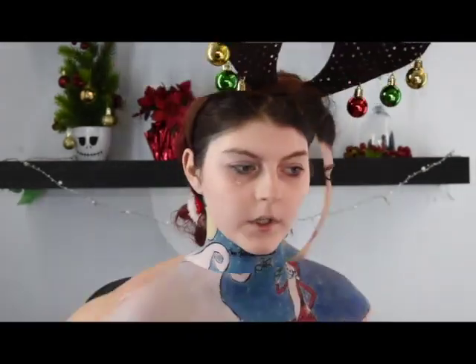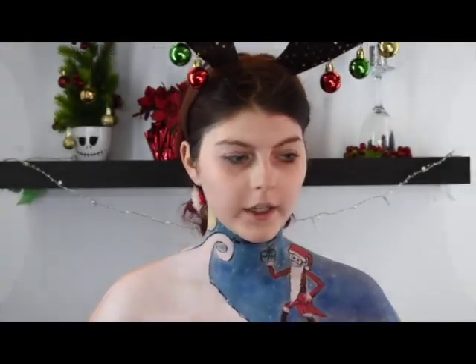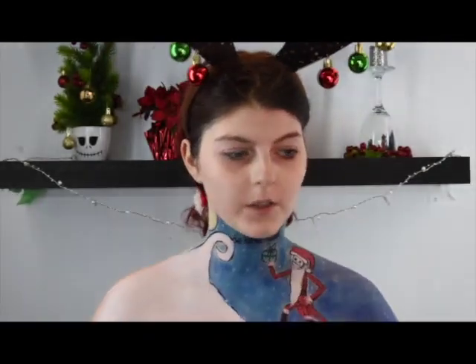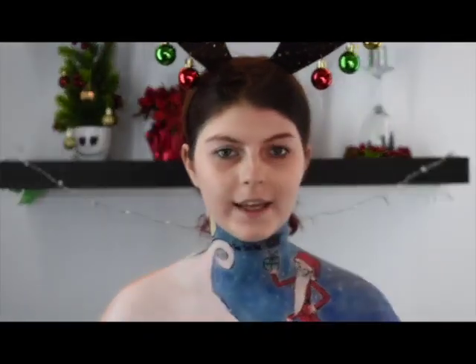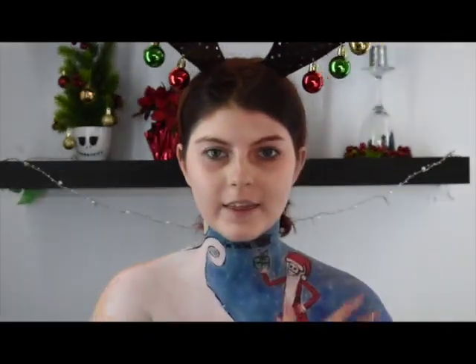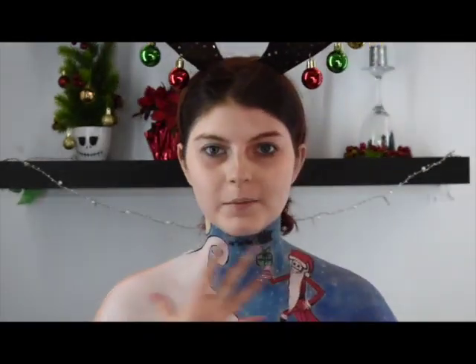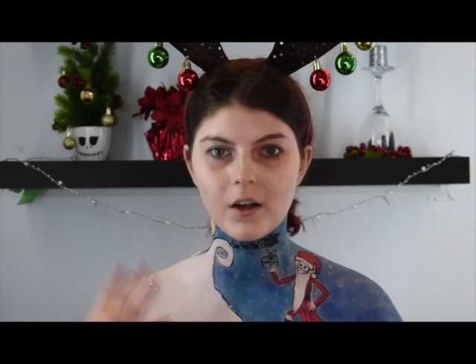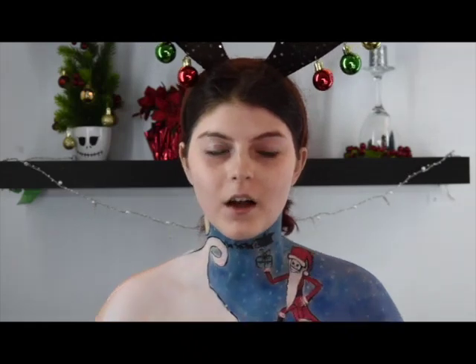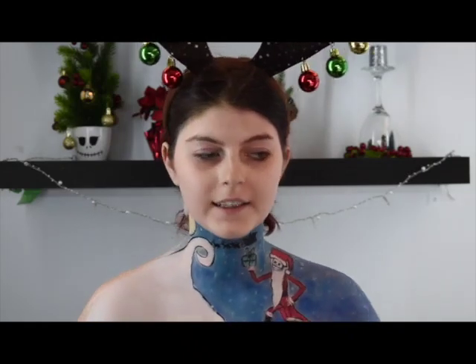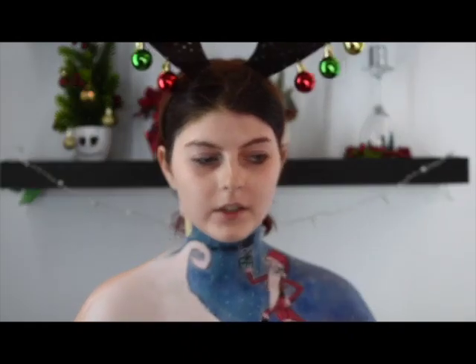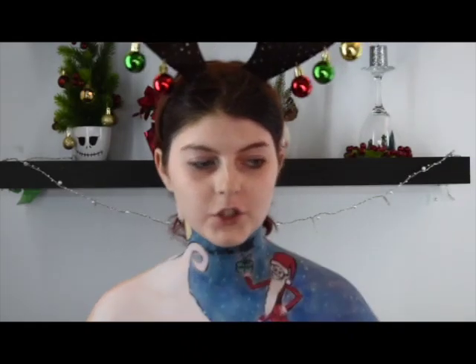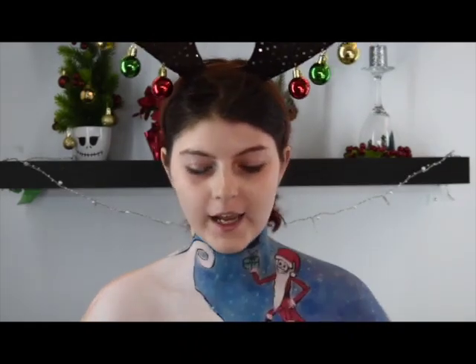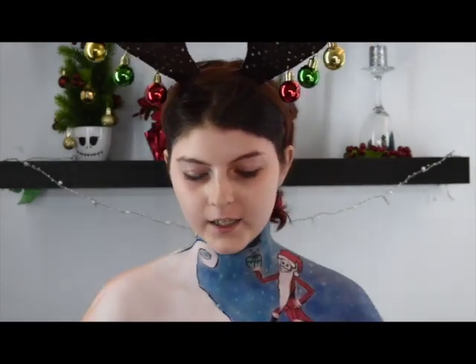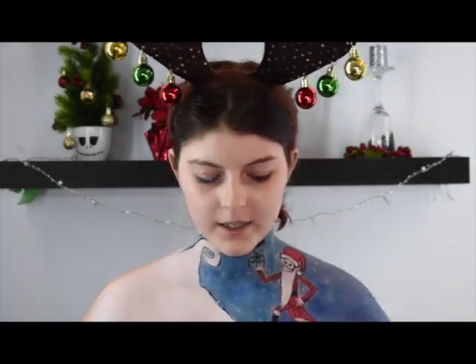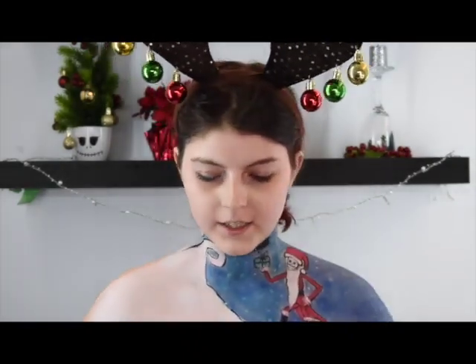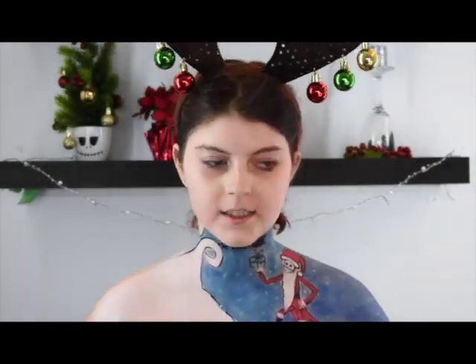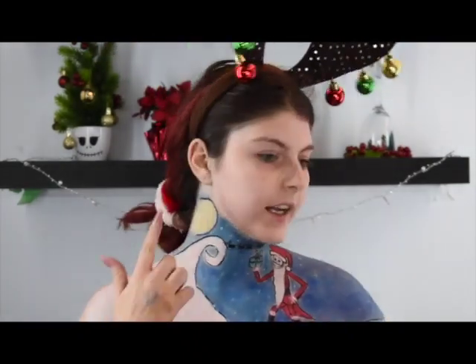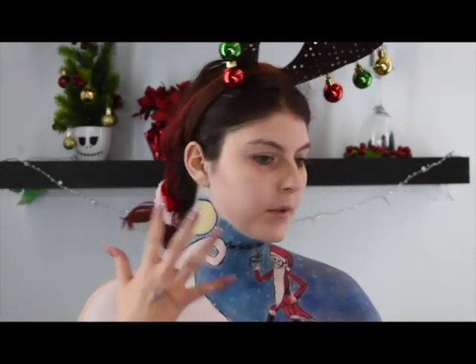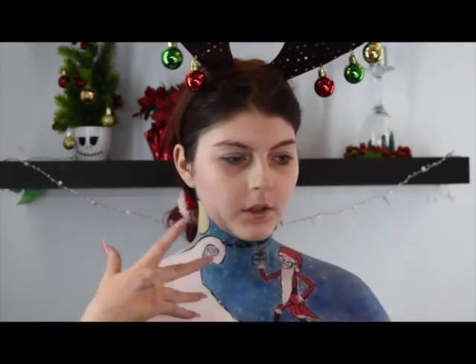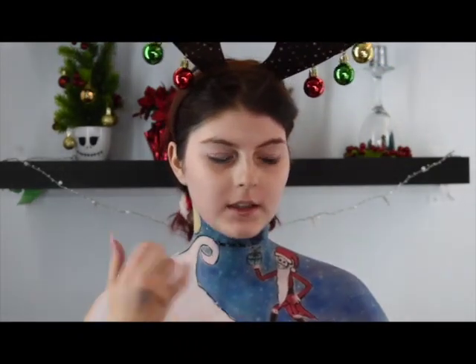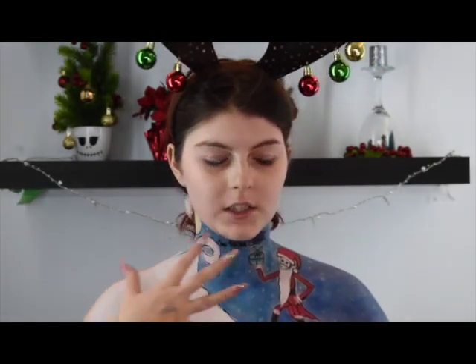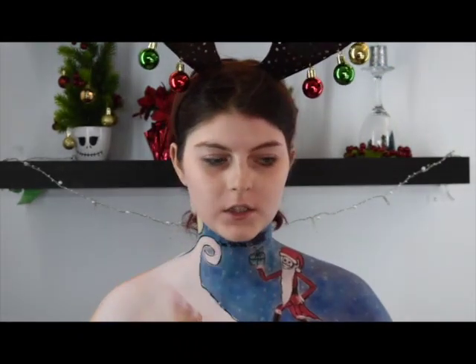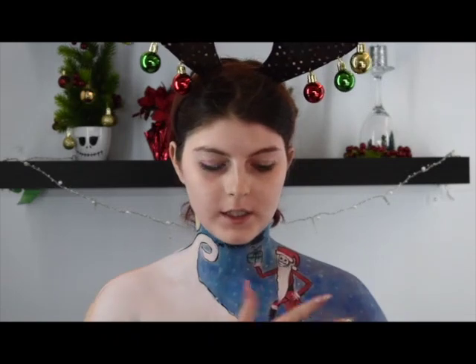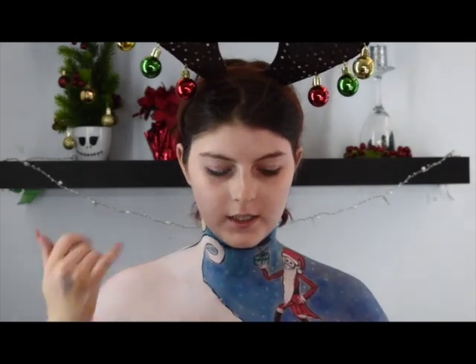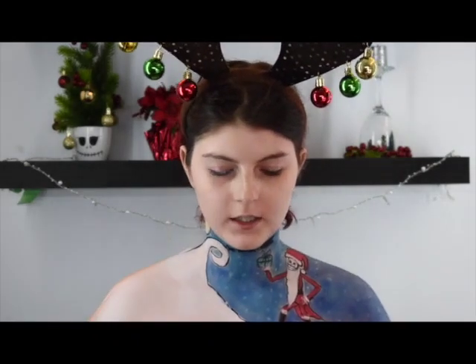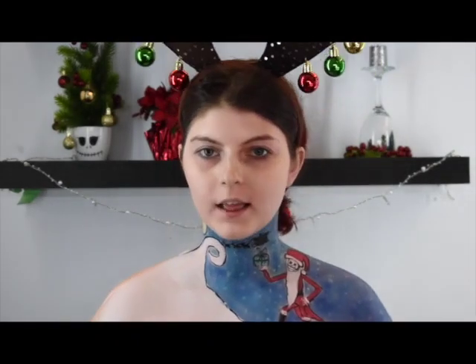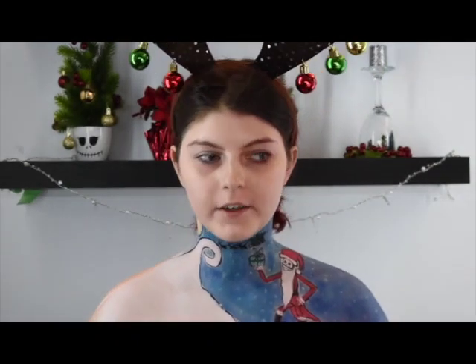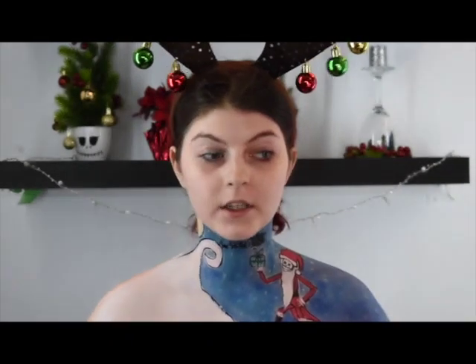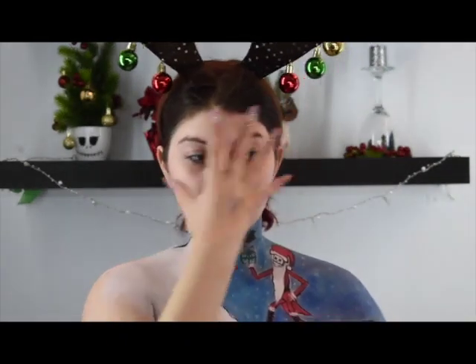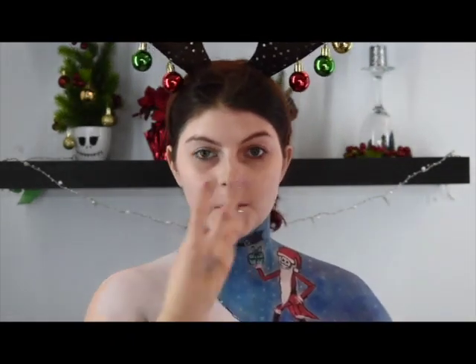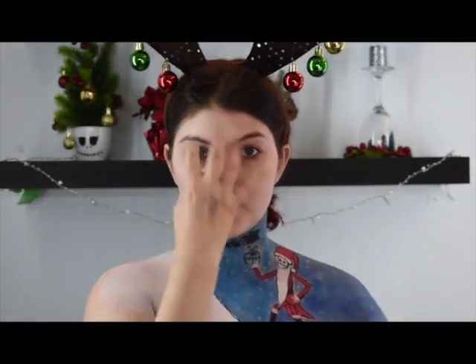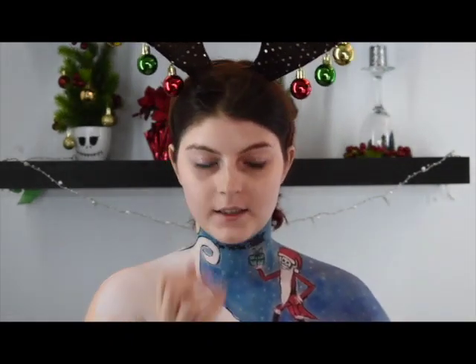So we have this part all on — the little Jack, the night sky, the moon, the snowy hill. Love how it turned out! So now we're going to be doing the face base.